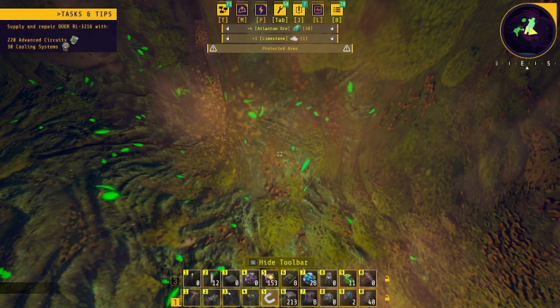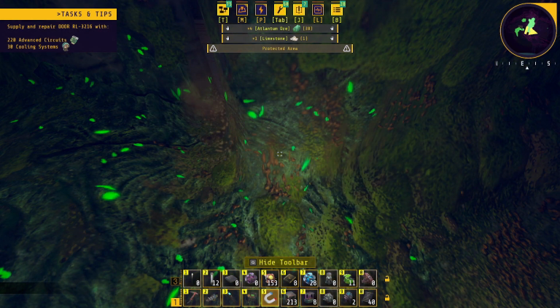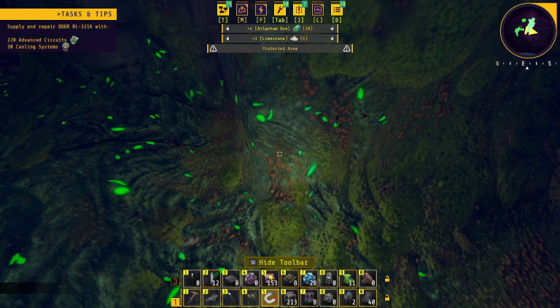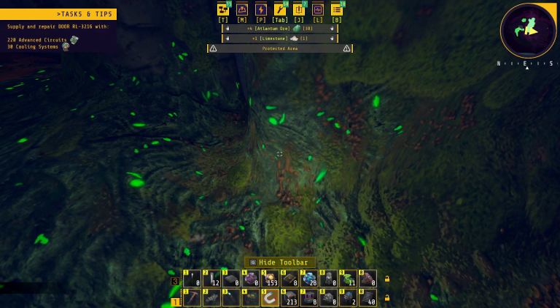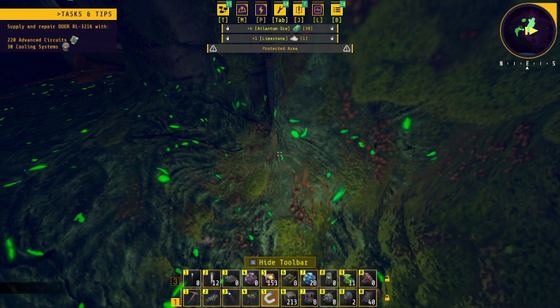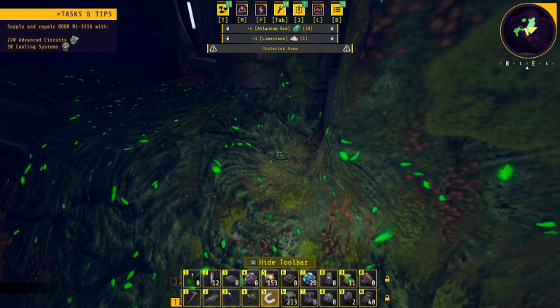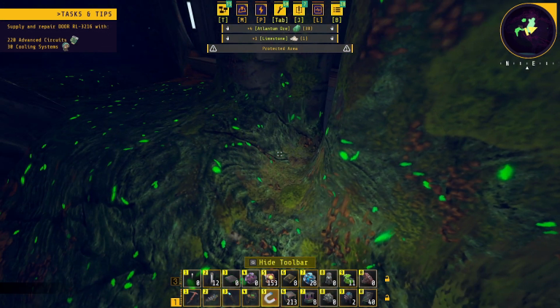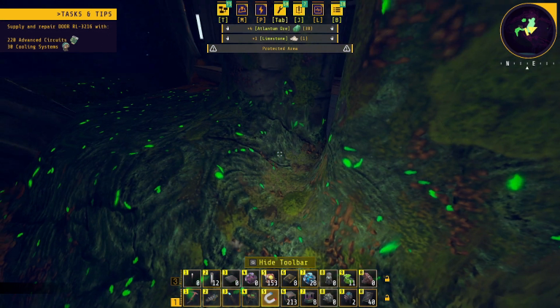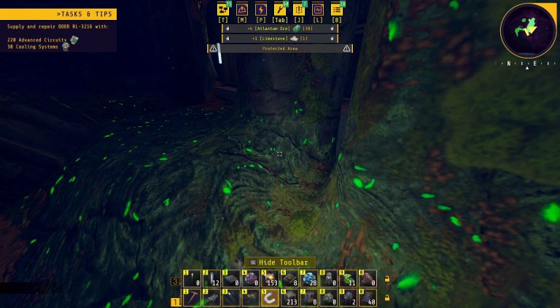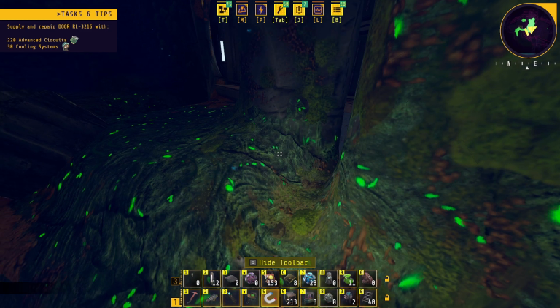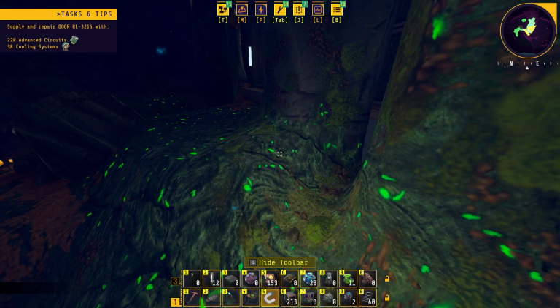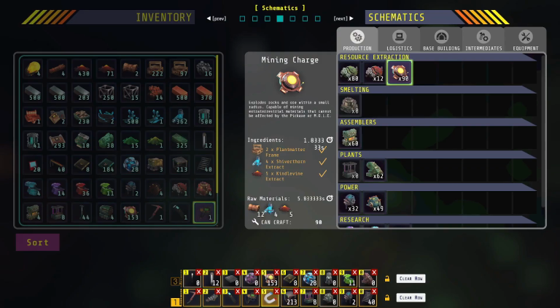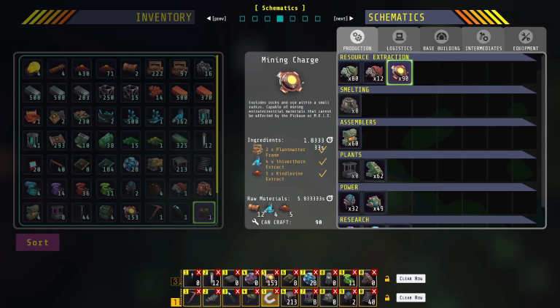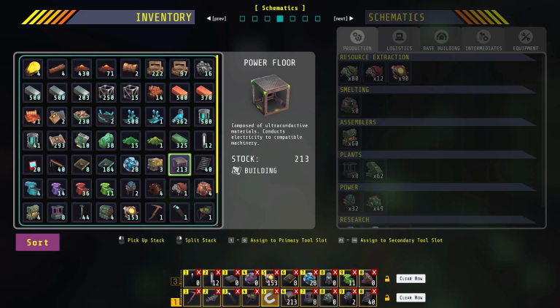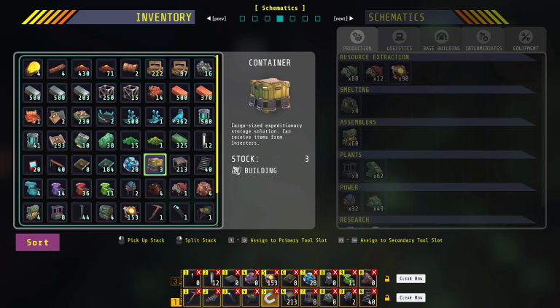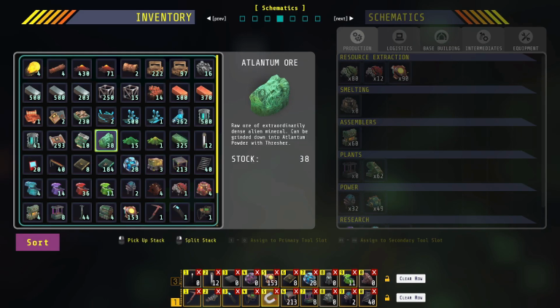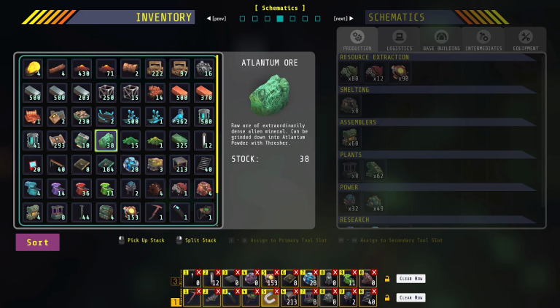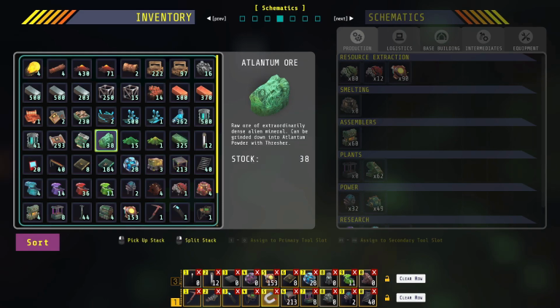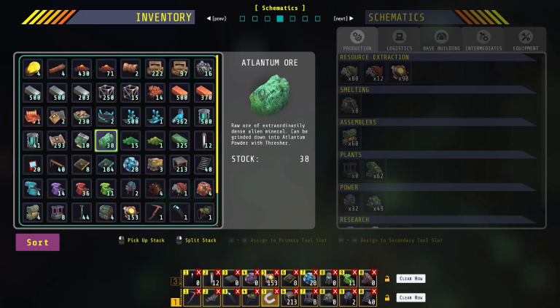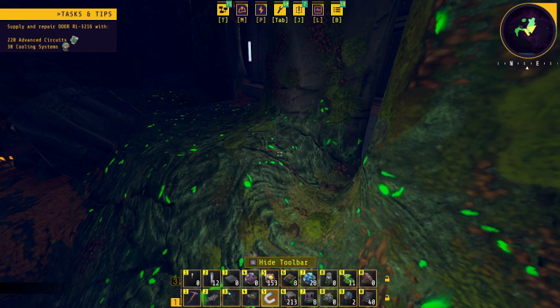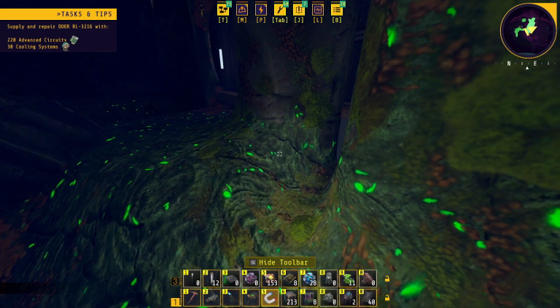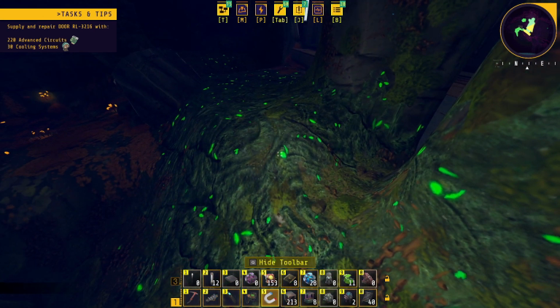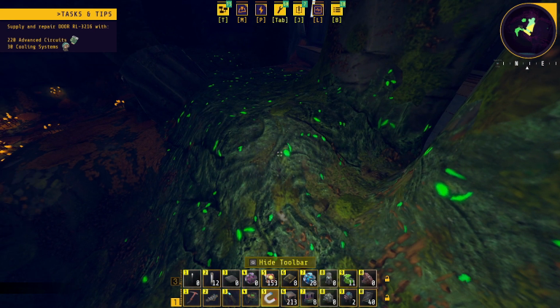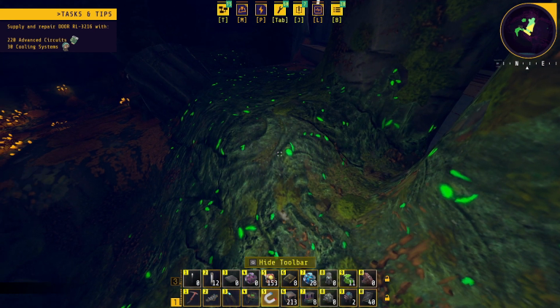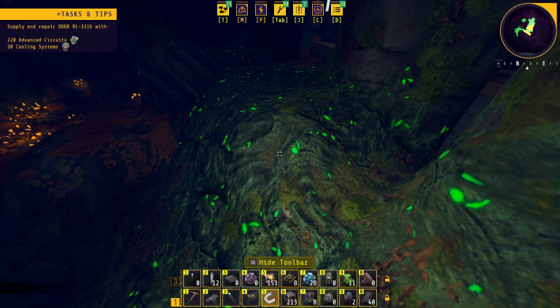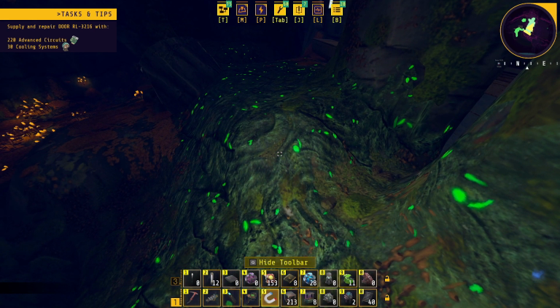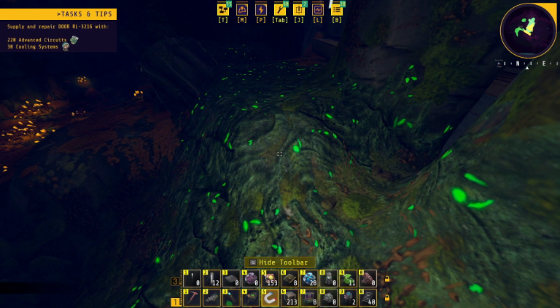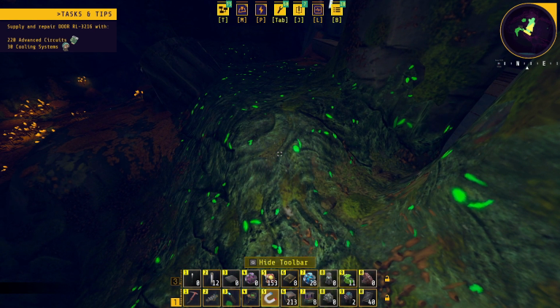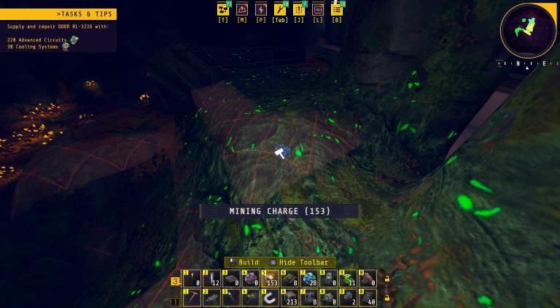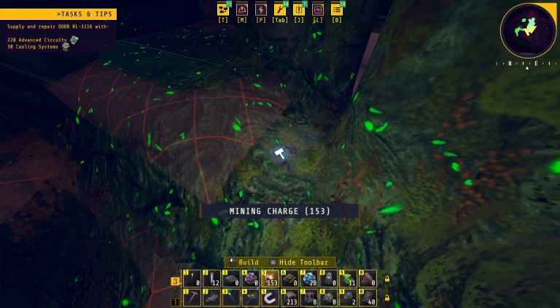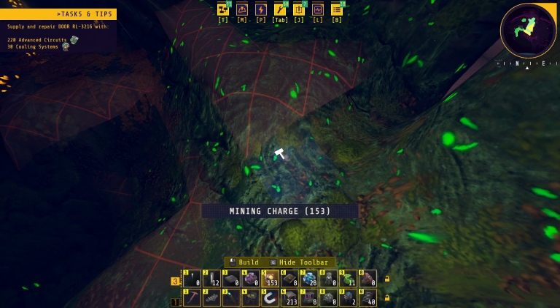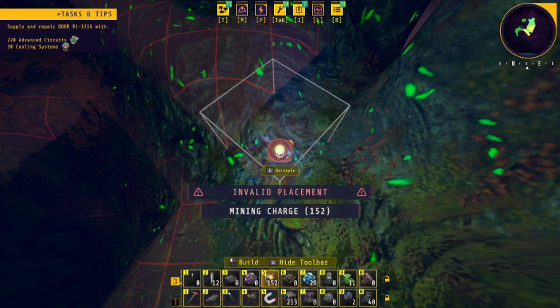You can be right next to it and you don't take any damage. You can see that I got 38 ore out of that. Just repeat that process until you have what you need.